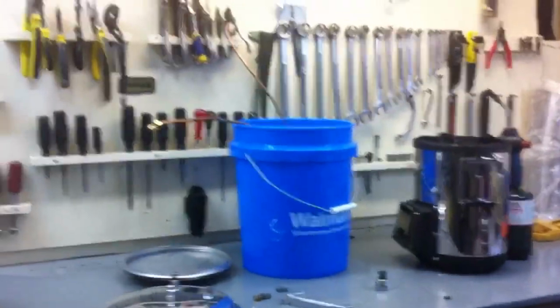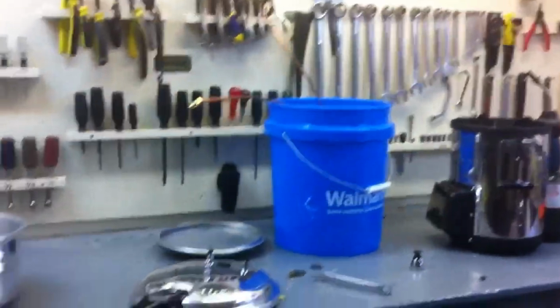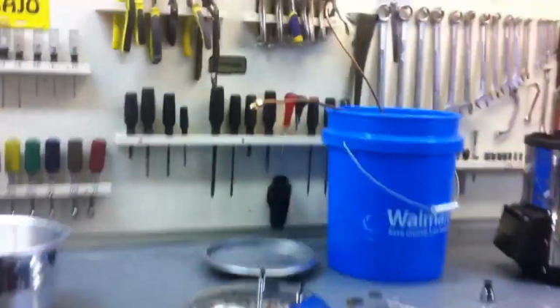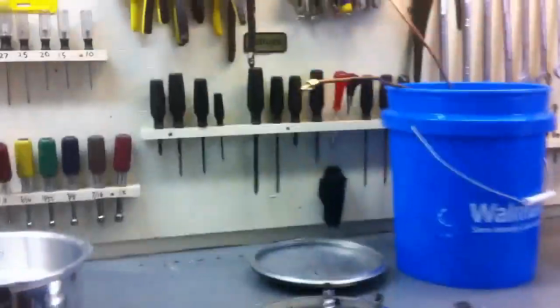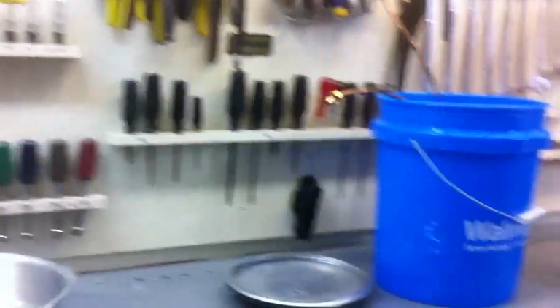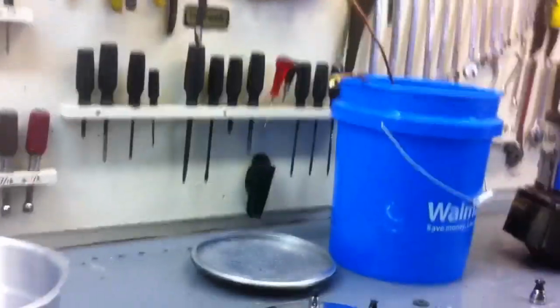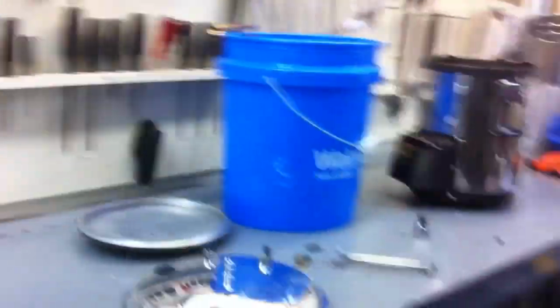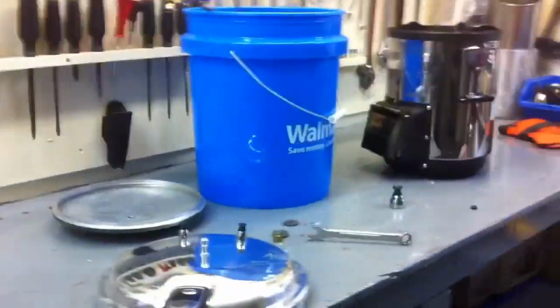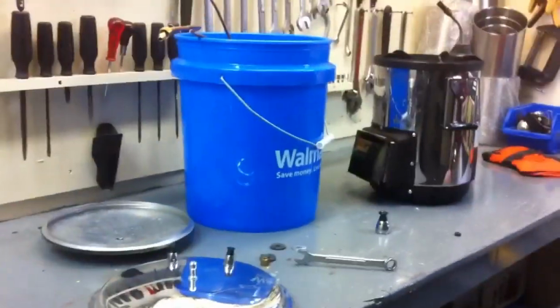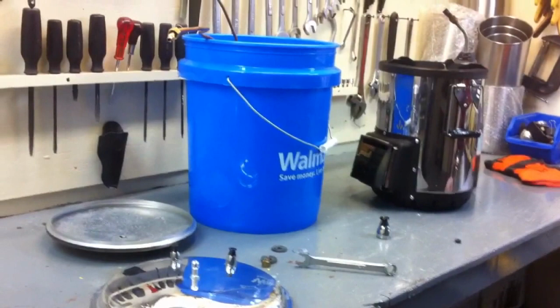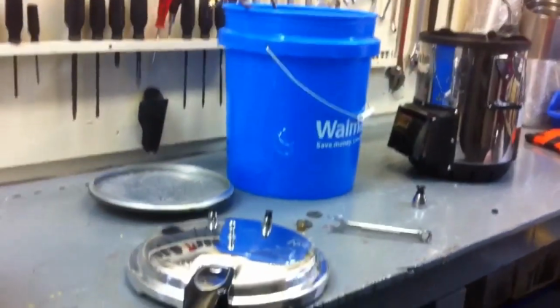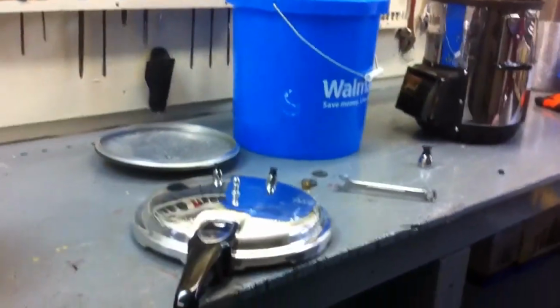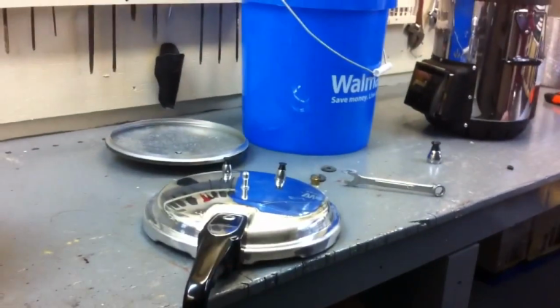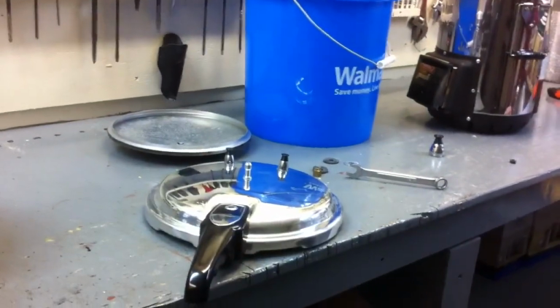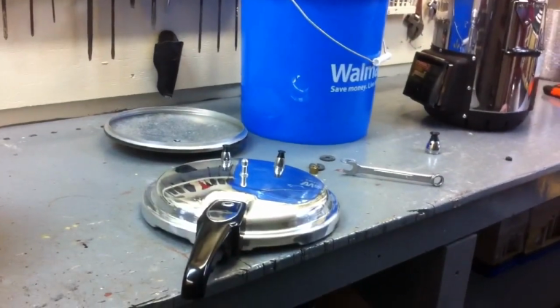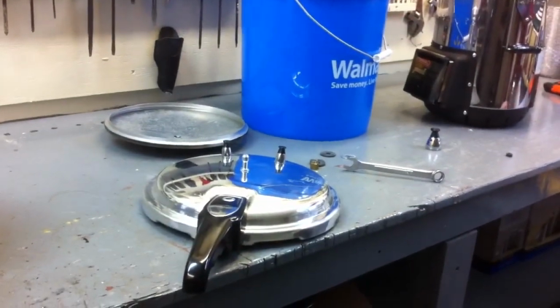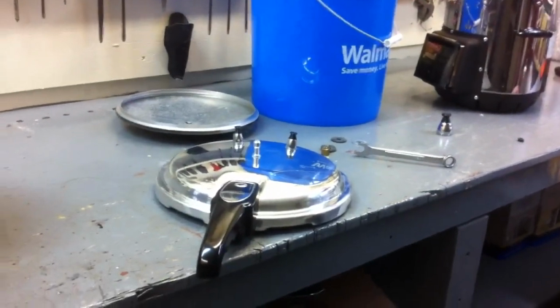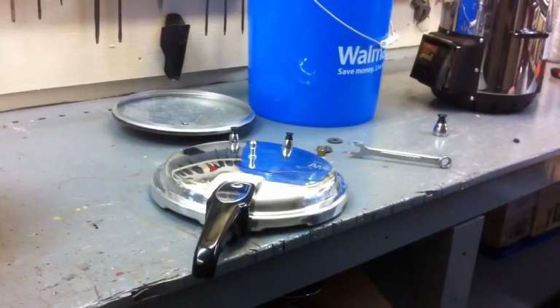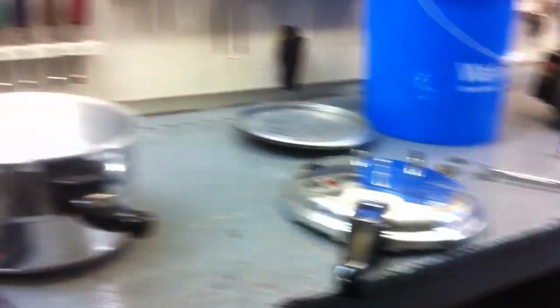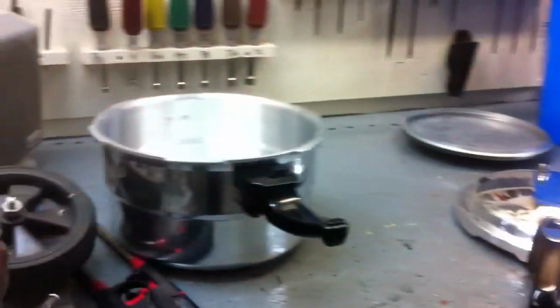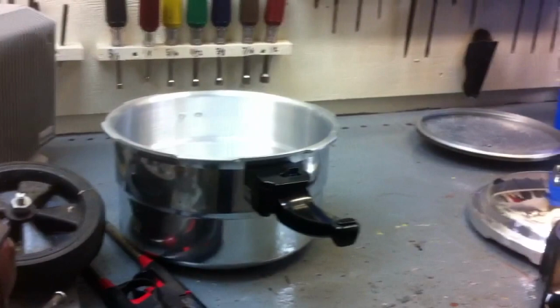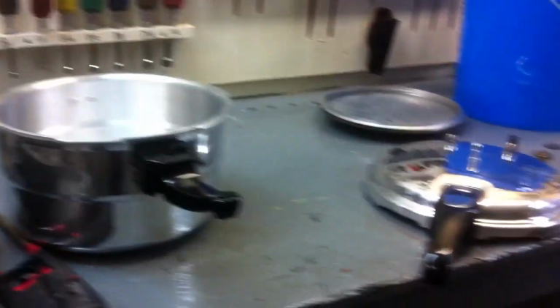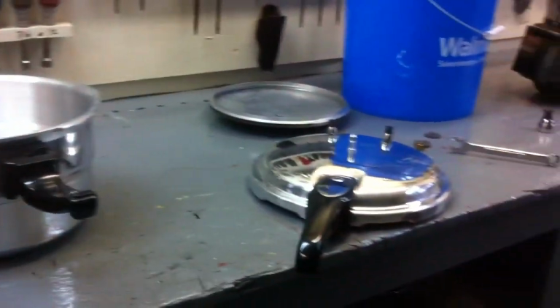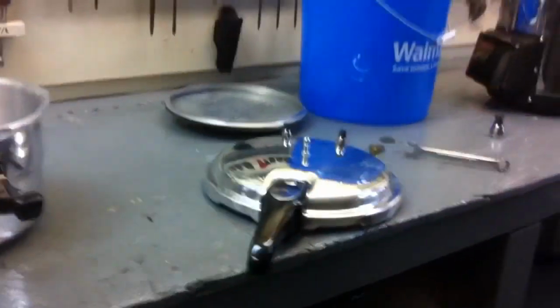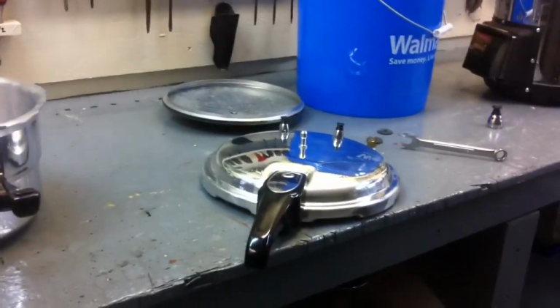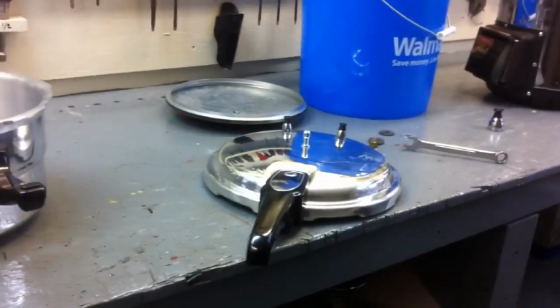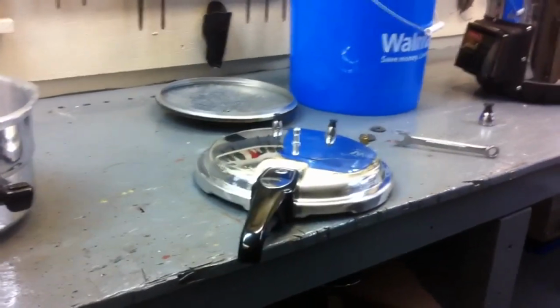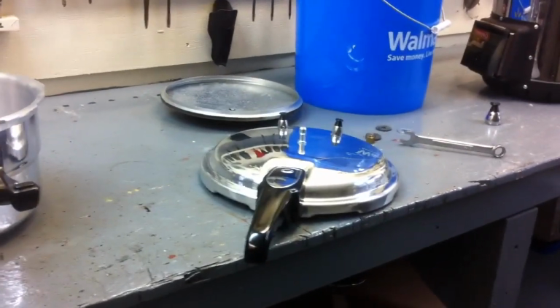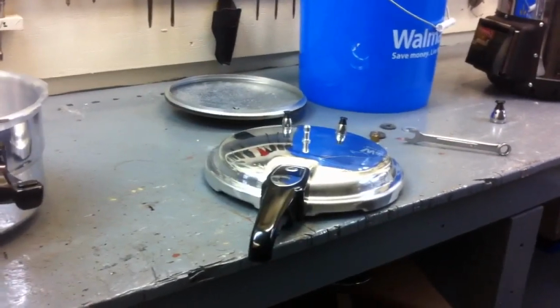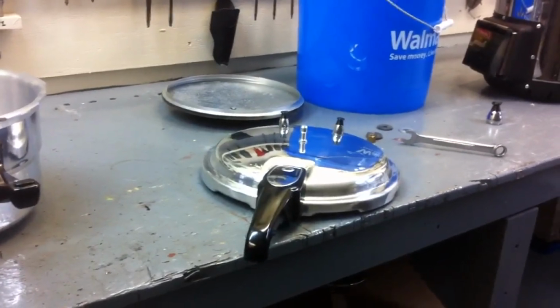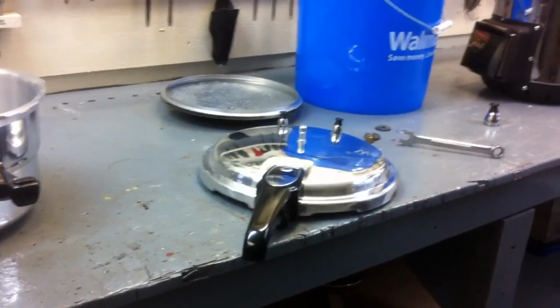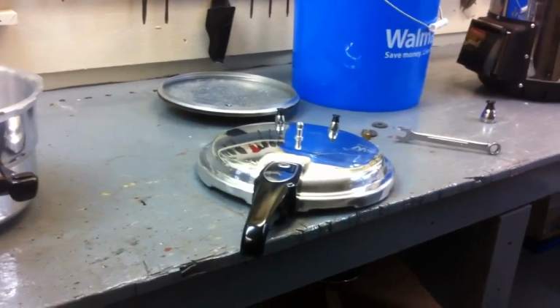This is just a little addition to my water distillation video — an update, if you will. I came across a pressure cooker for the cost of a gasket from my neighbor.